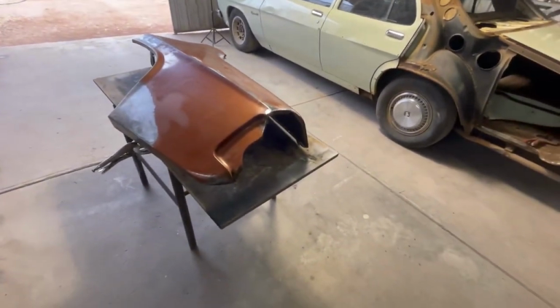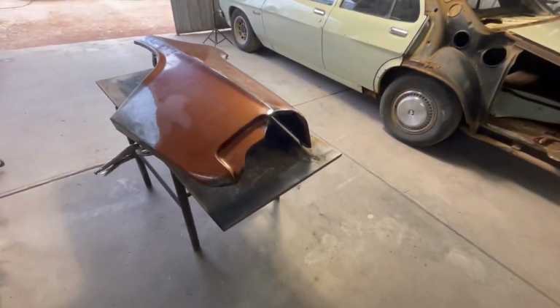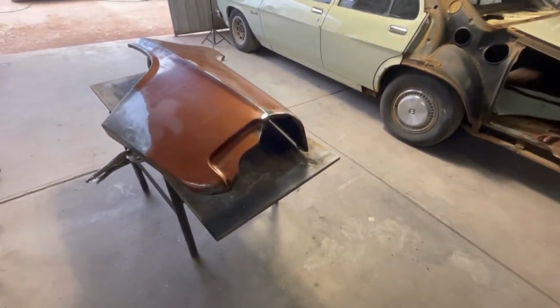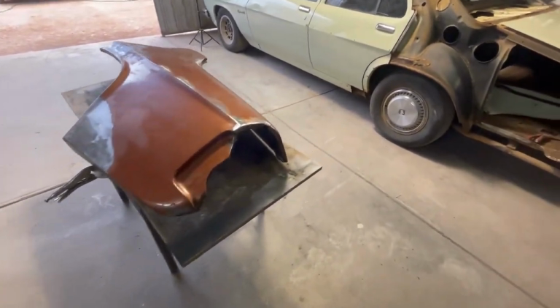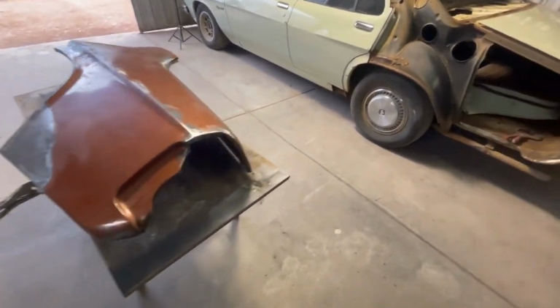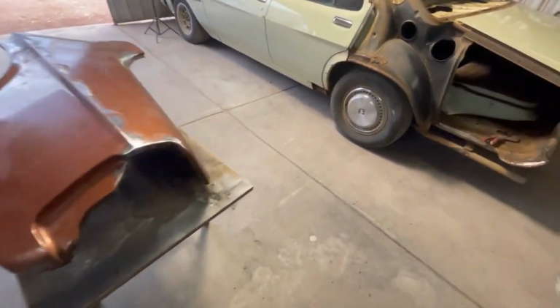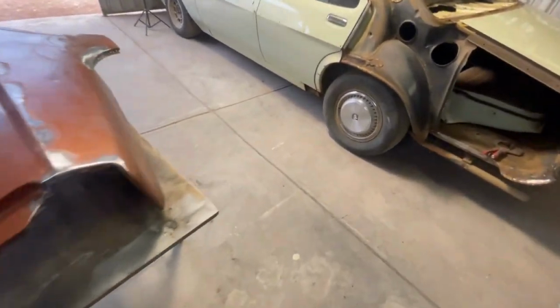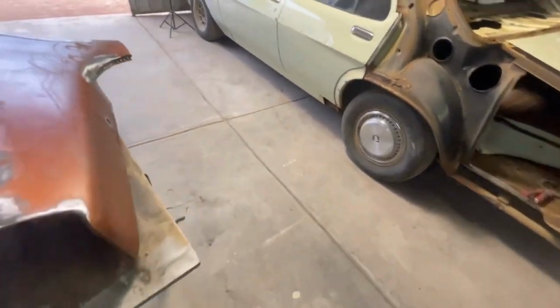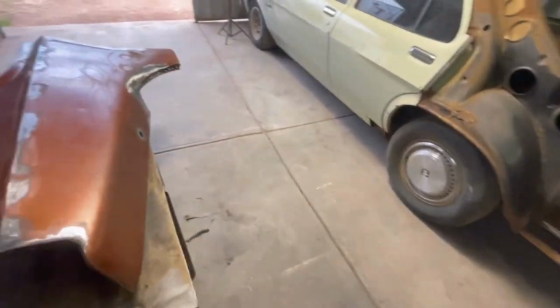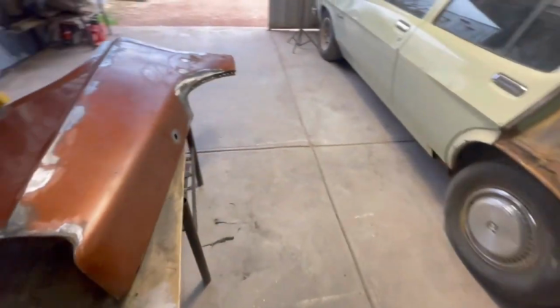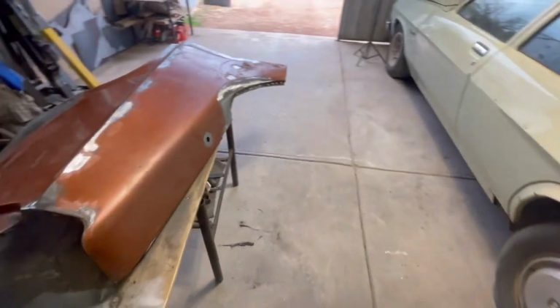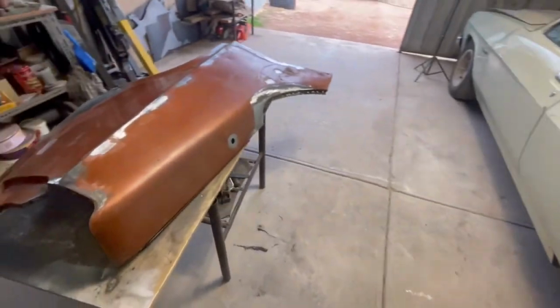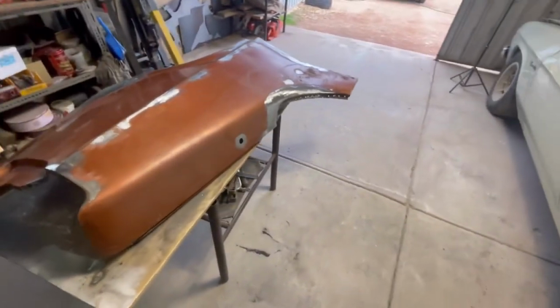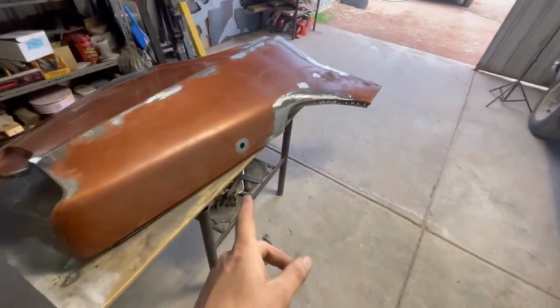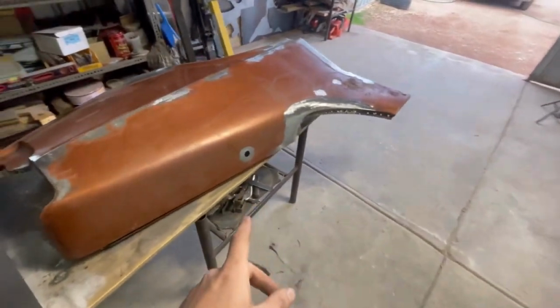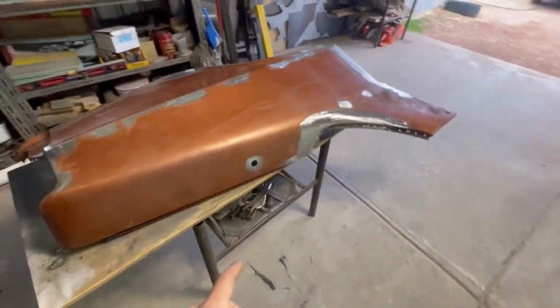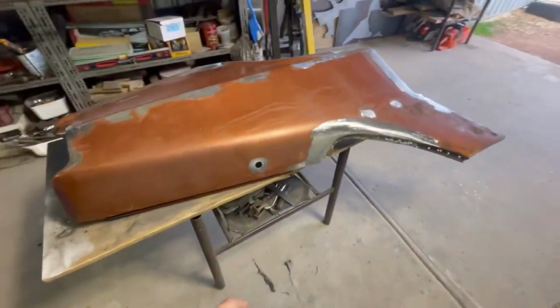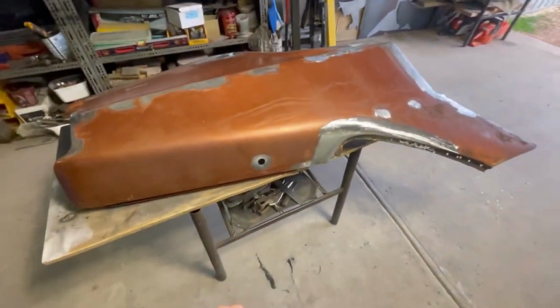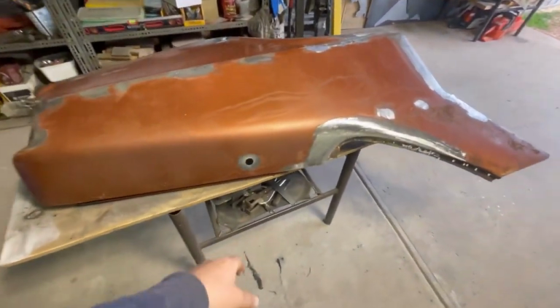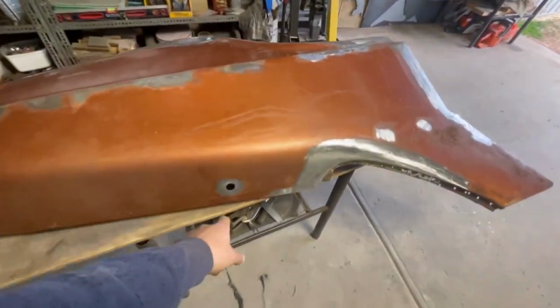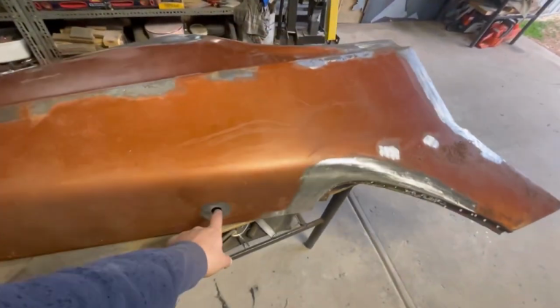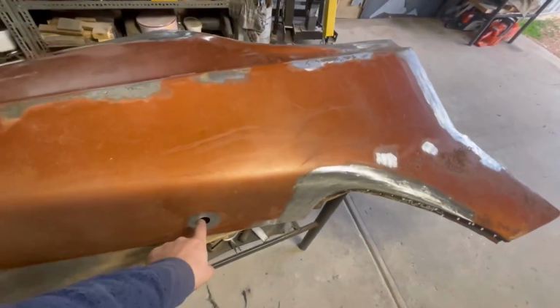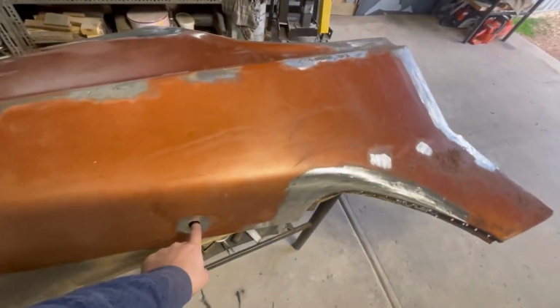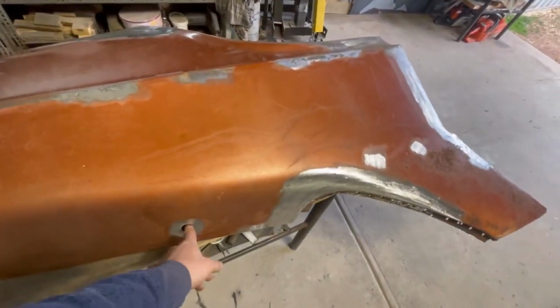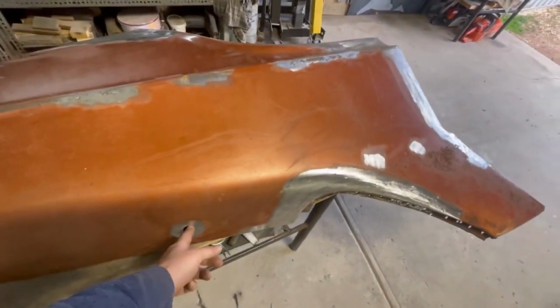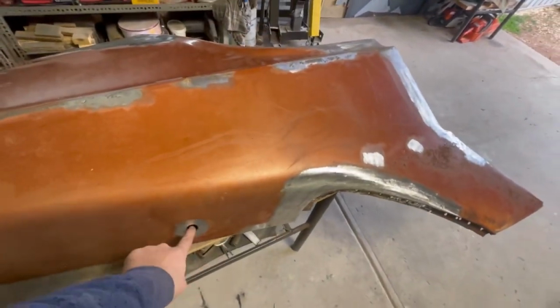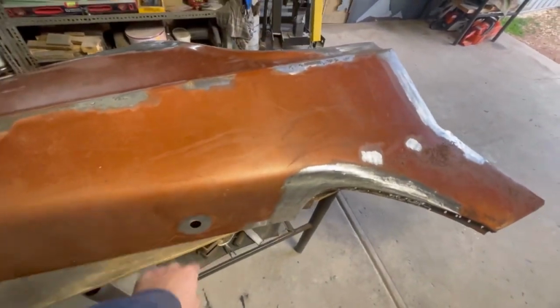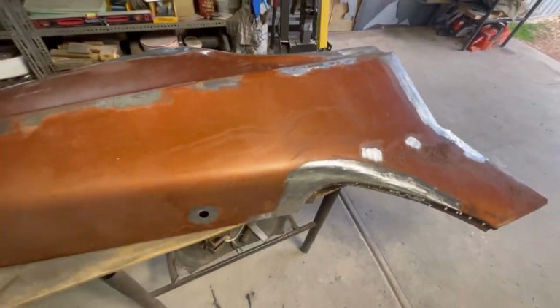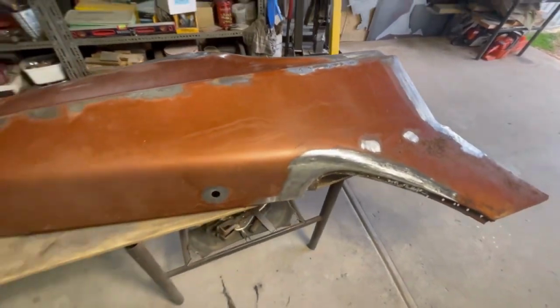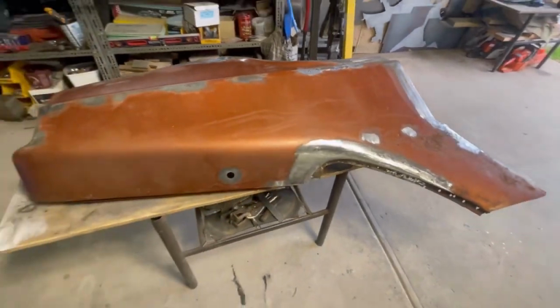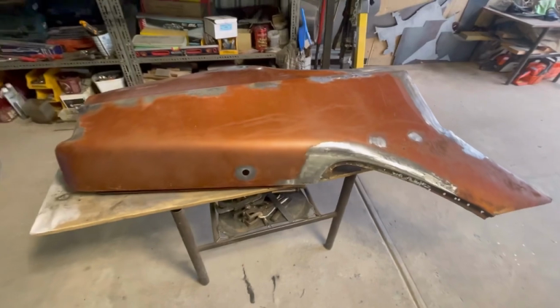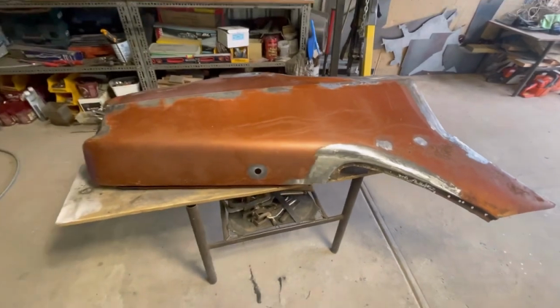Now what I'm going to do is start filling in this aerial hole, and I will actually film this and show you guys how I do that.